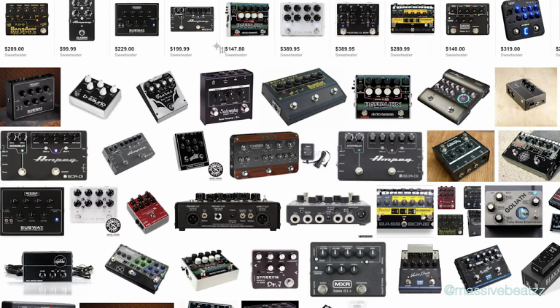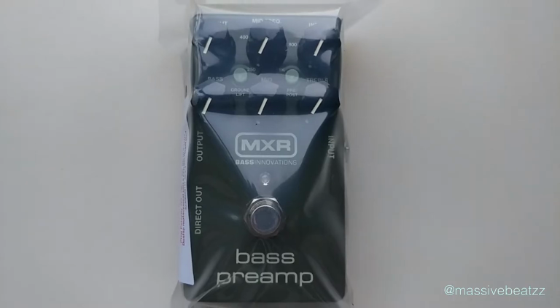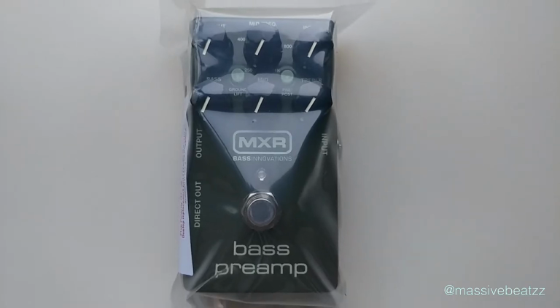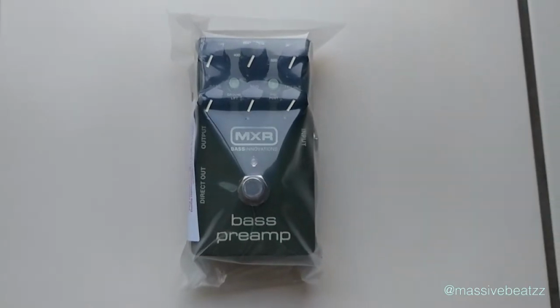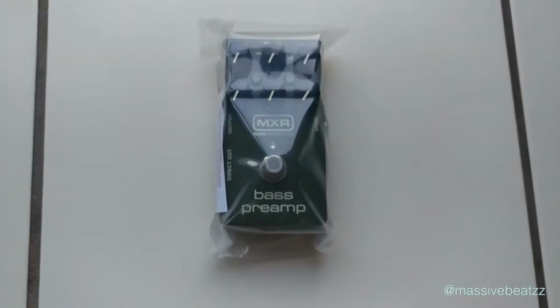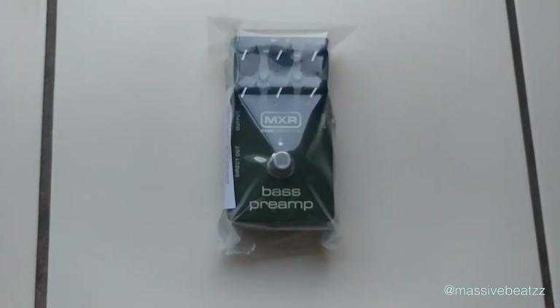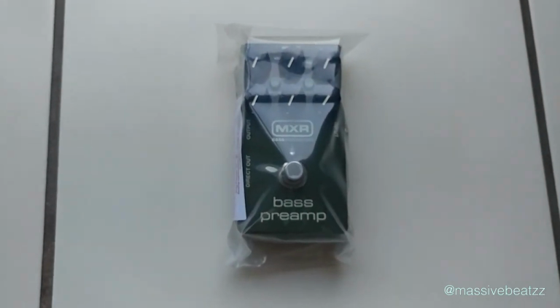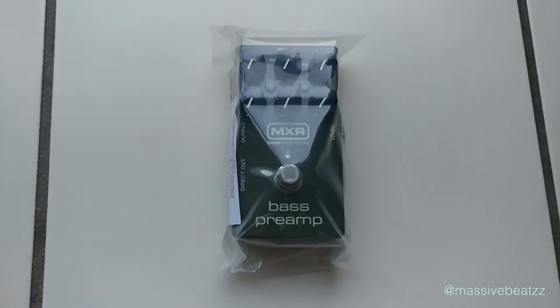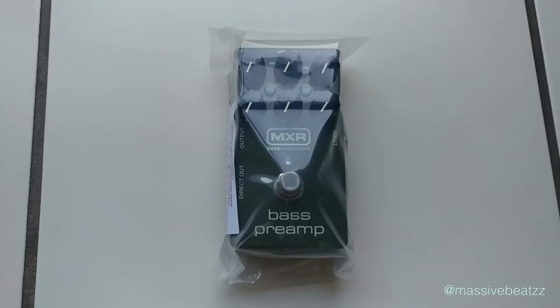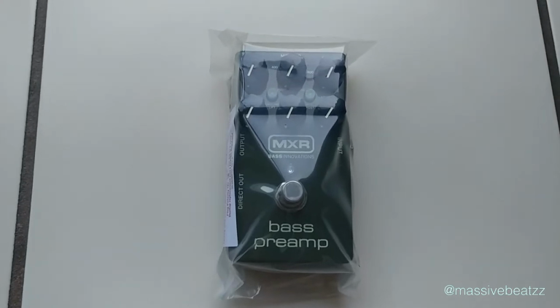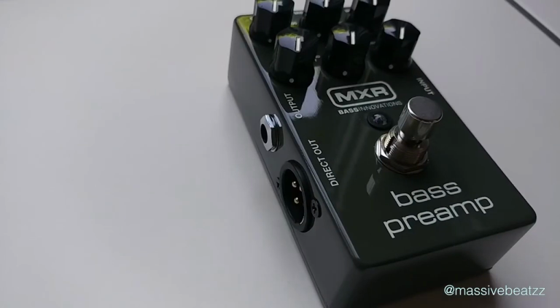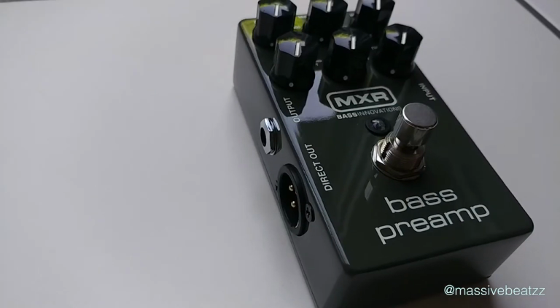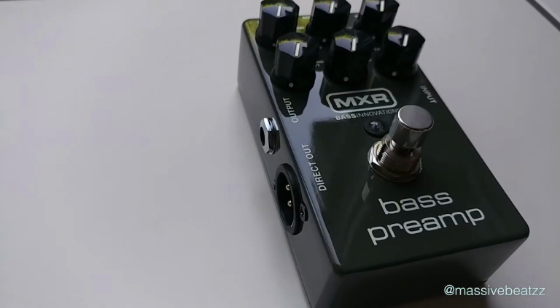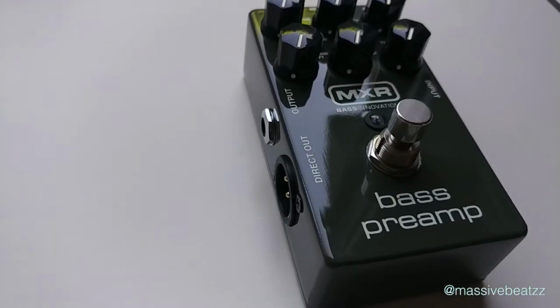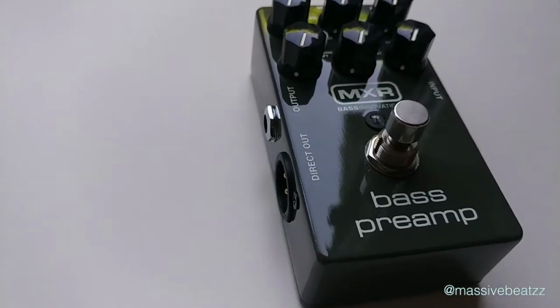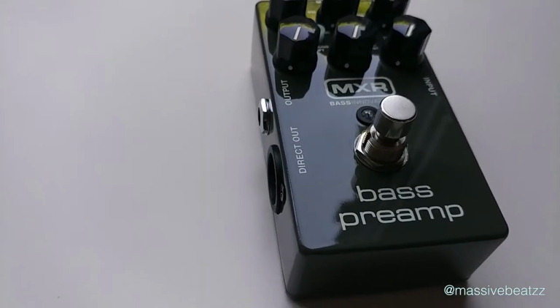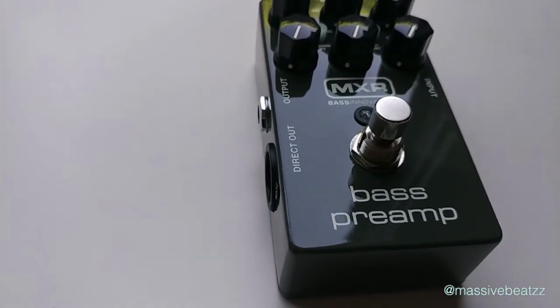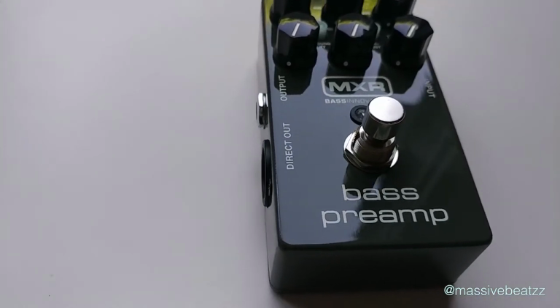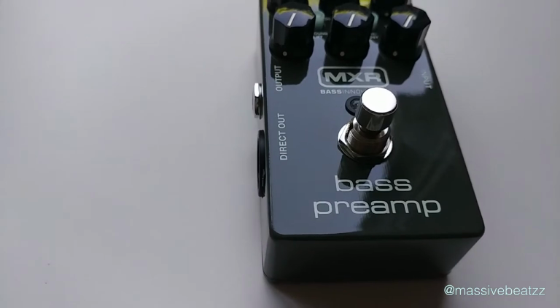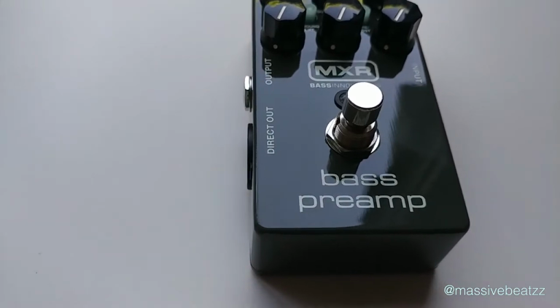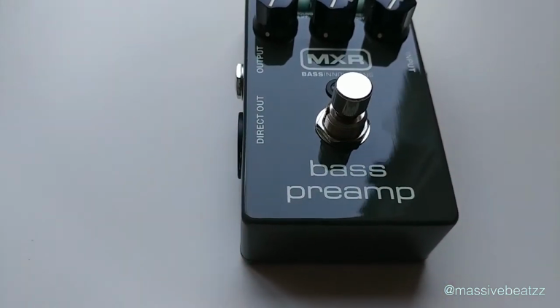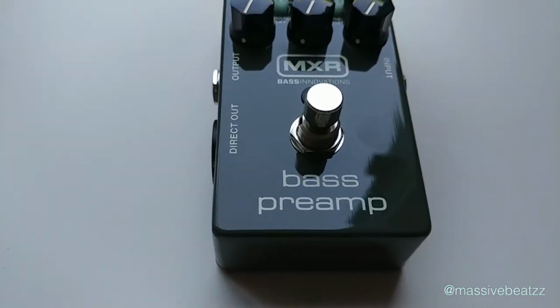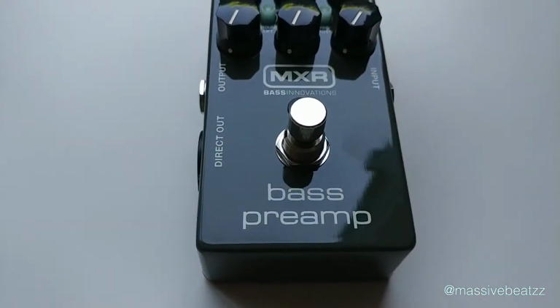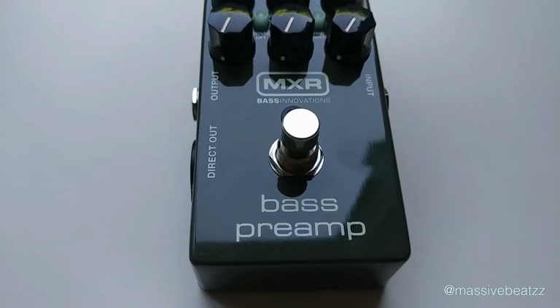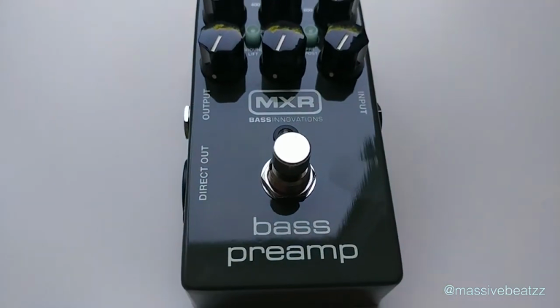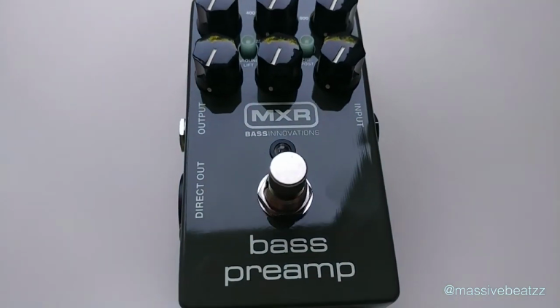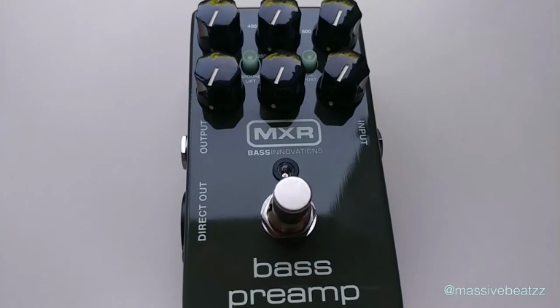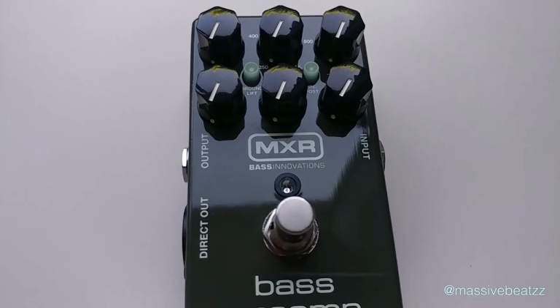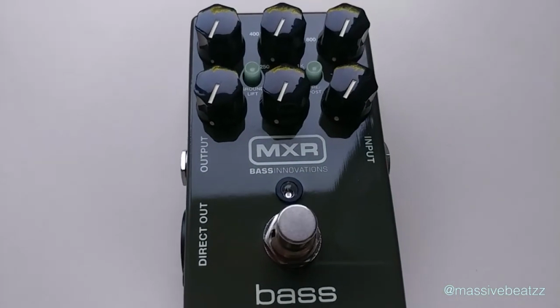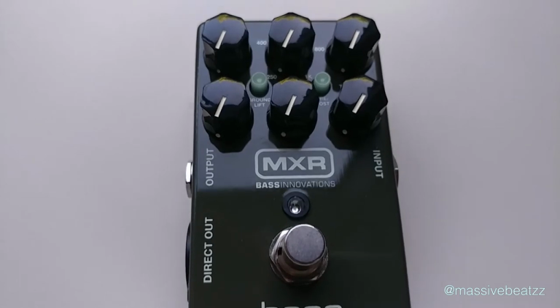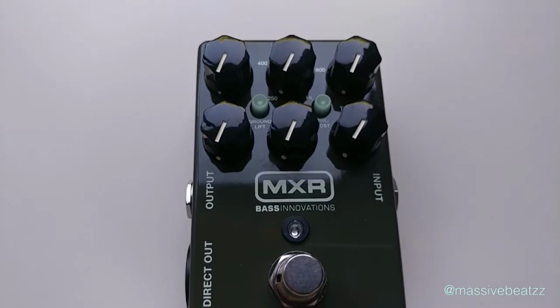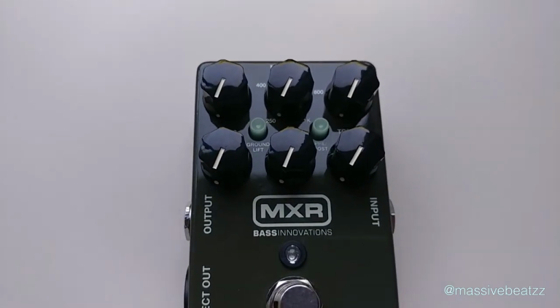Such as the MXR M81 bass preamp that we have here. It's got a direct out like a DI box and it's got an output so you can go directly into a mixer, into a PA system or even into a power amp.